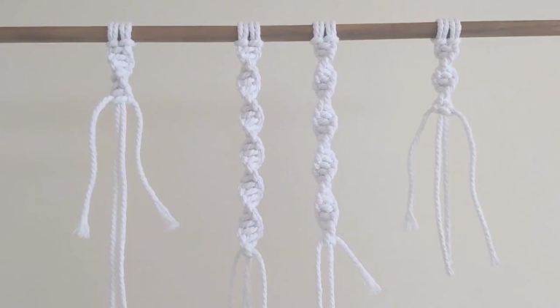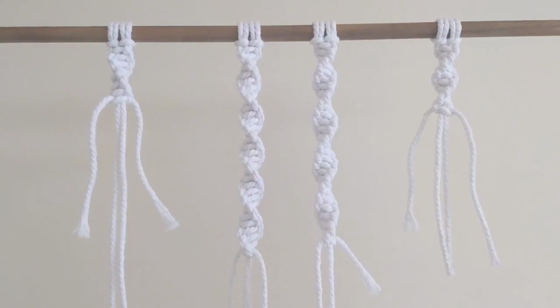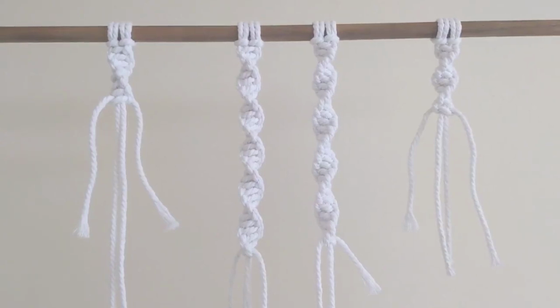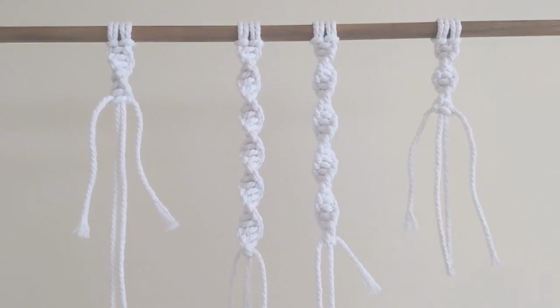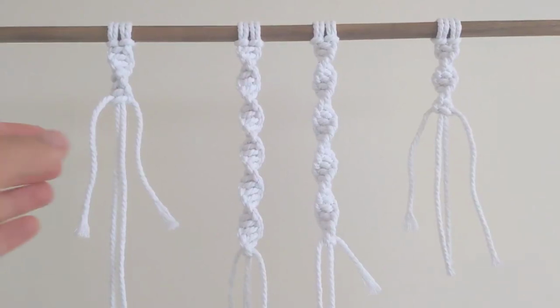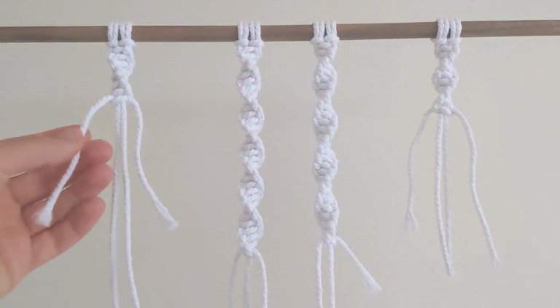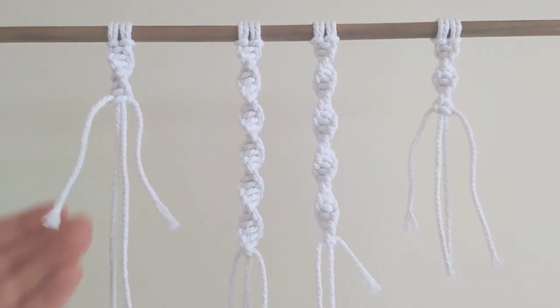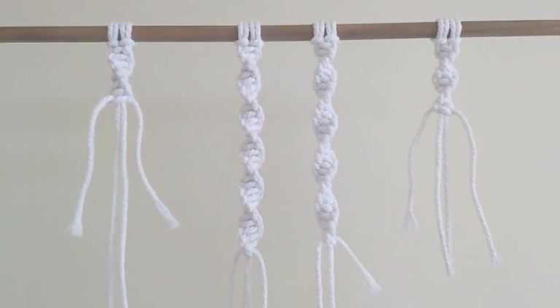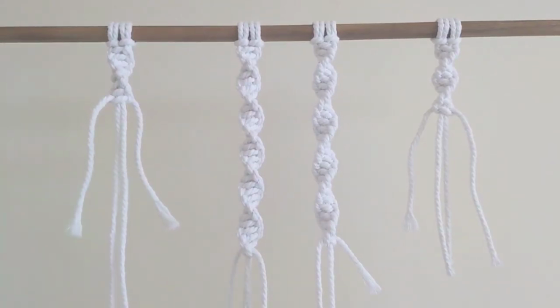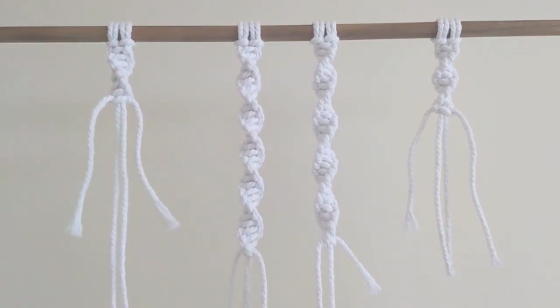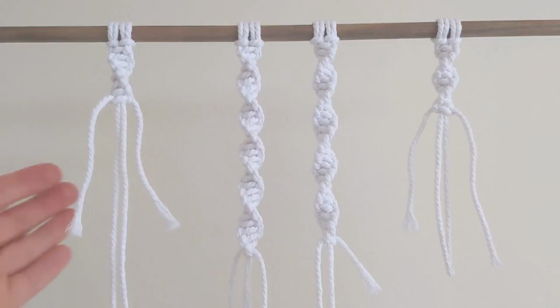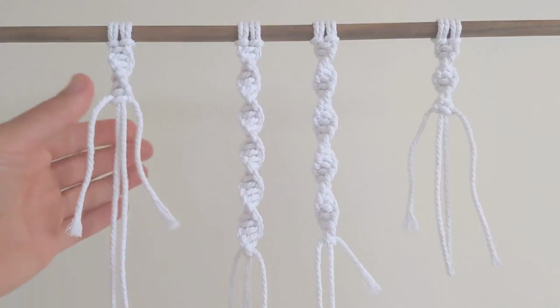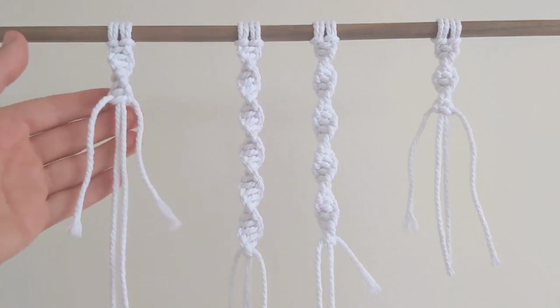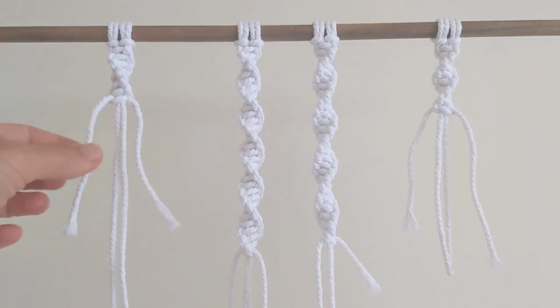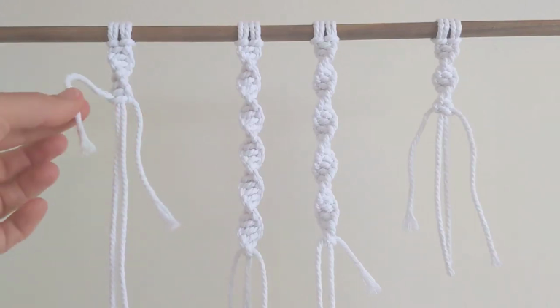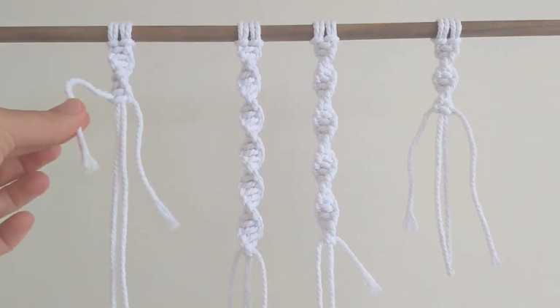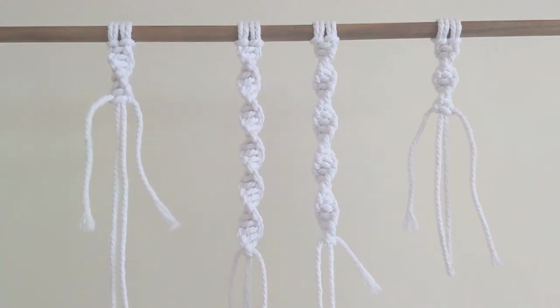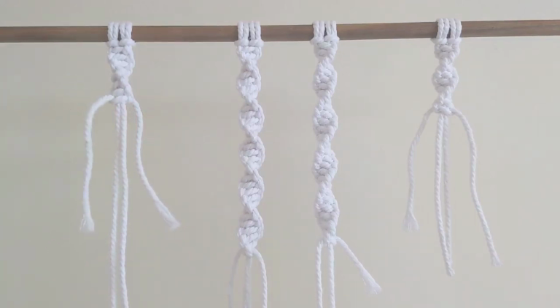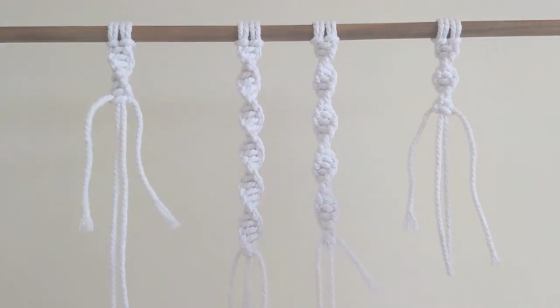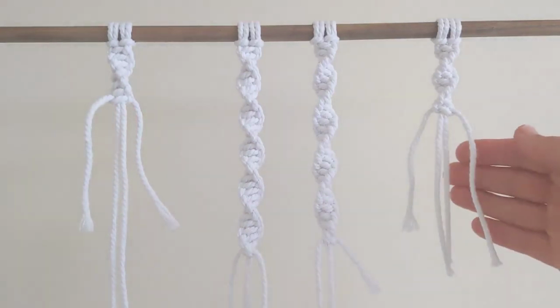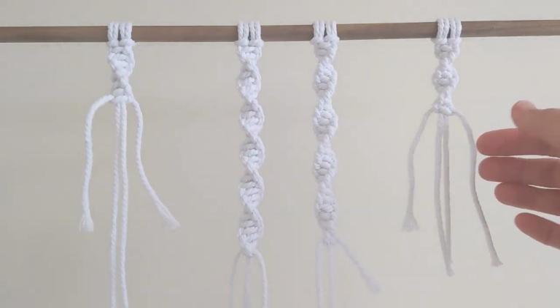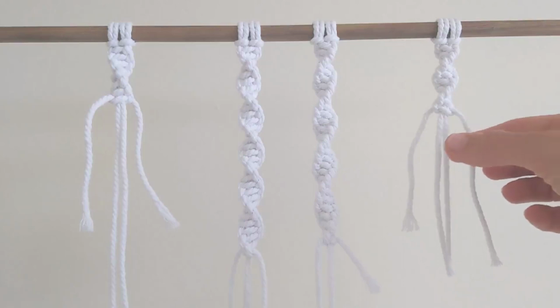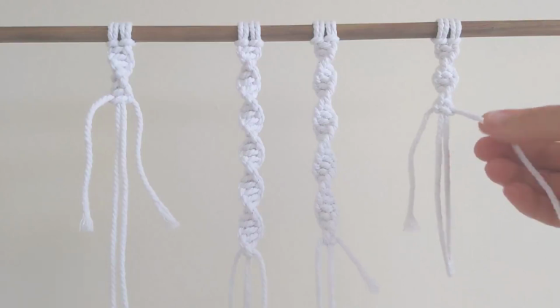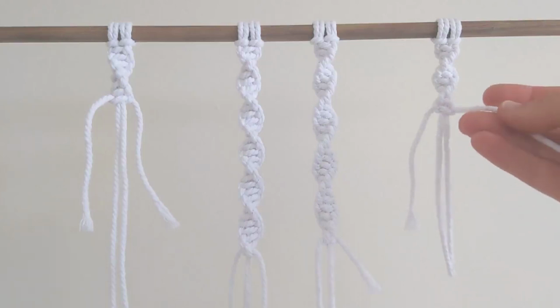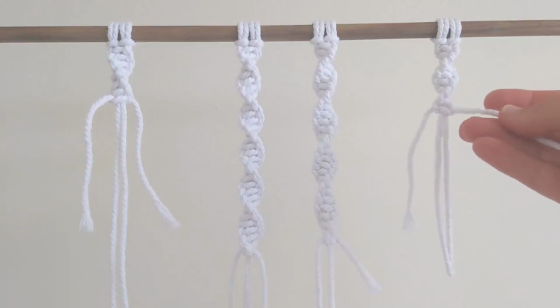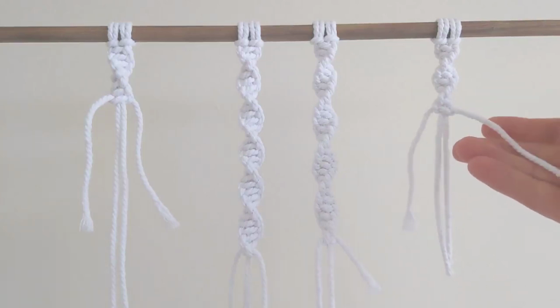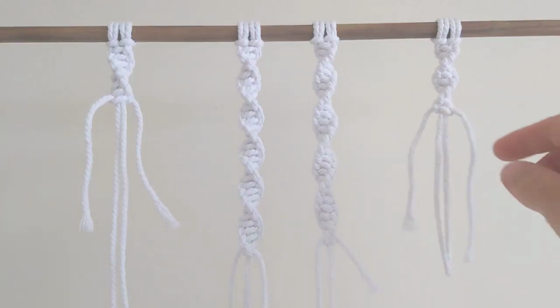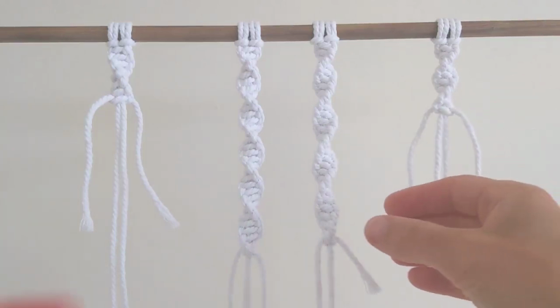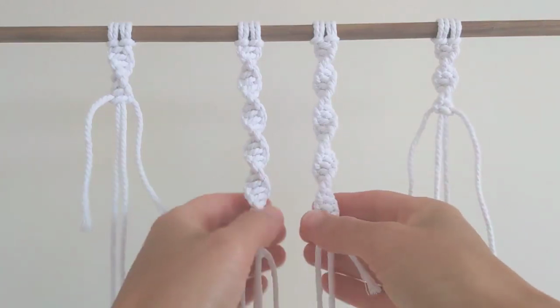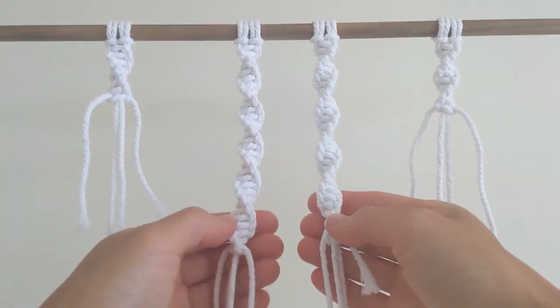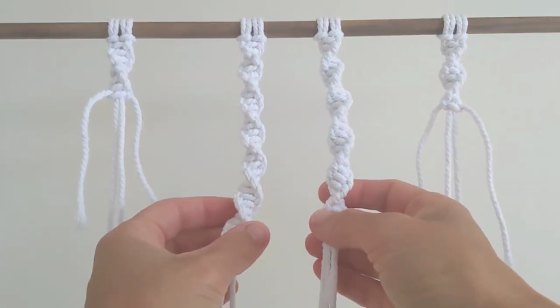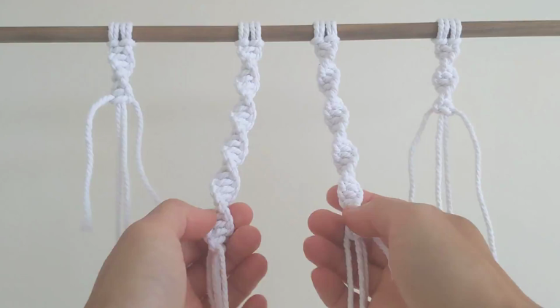This is a tutorial on how to add outer cords when you're running short. On the left side, I've started this cord starting with my left, whereas on this side, I've started my knots with the right cord. So as you can see, these spirals are going in opposite directions.